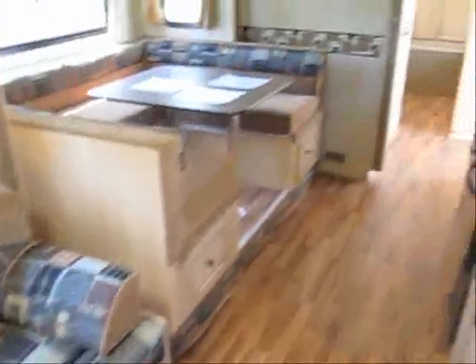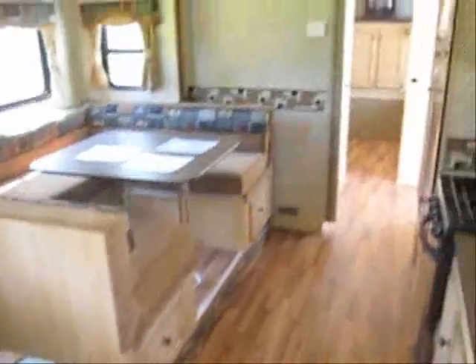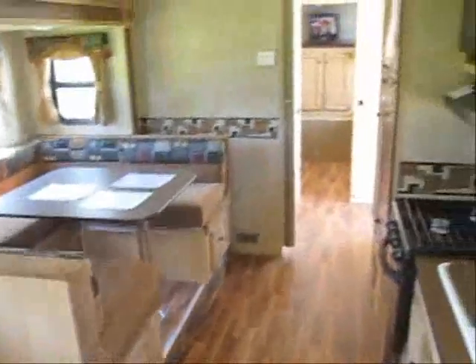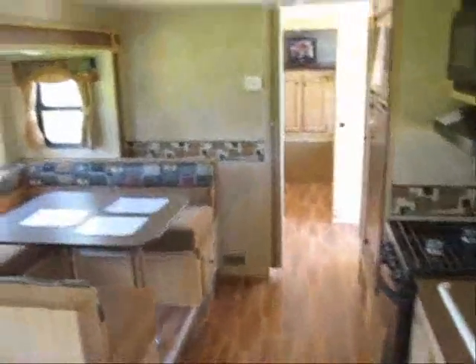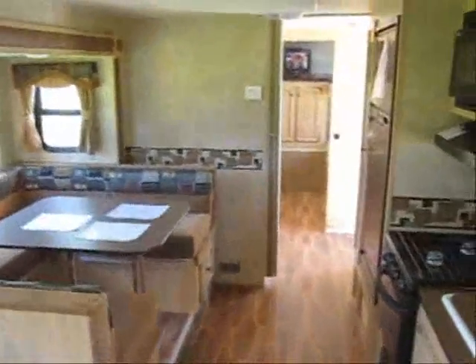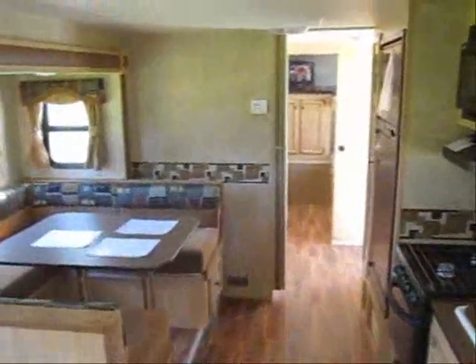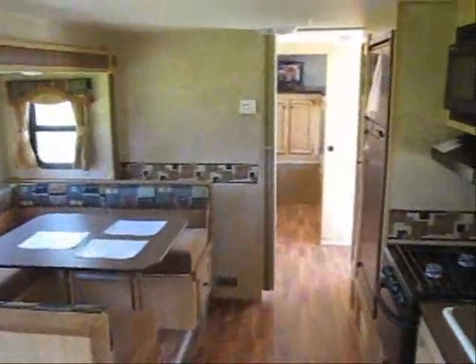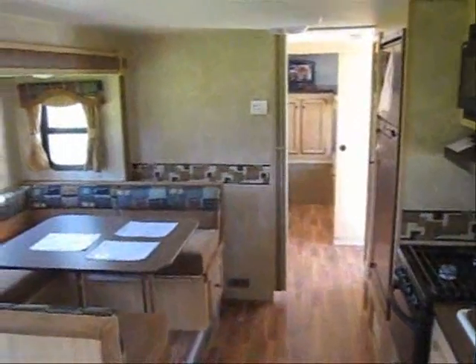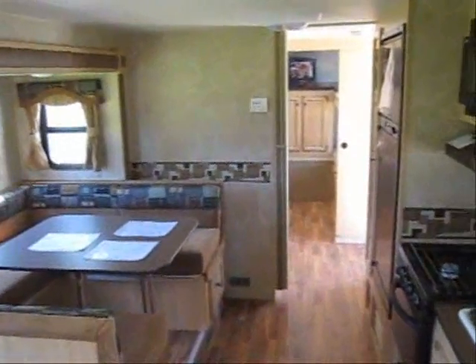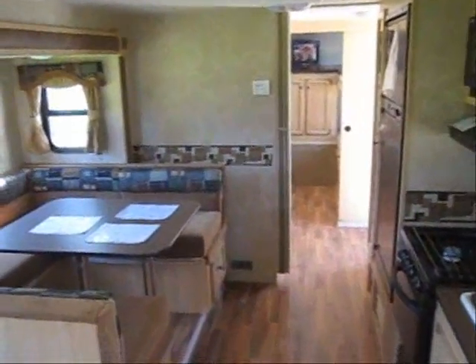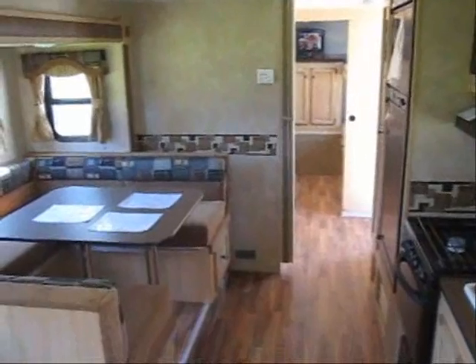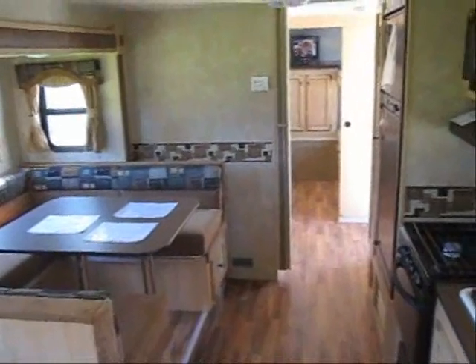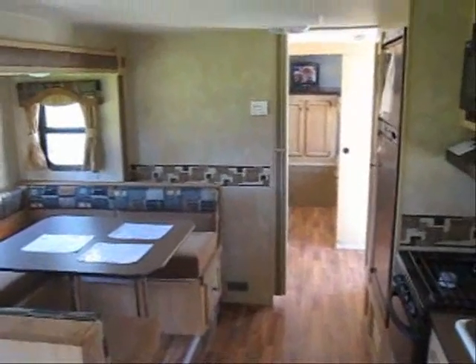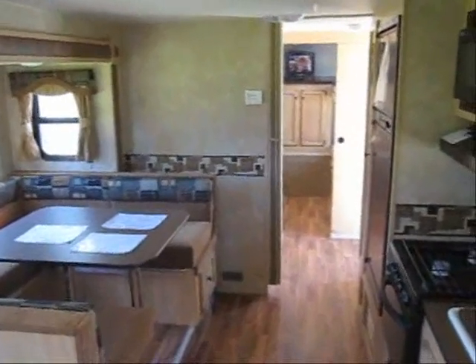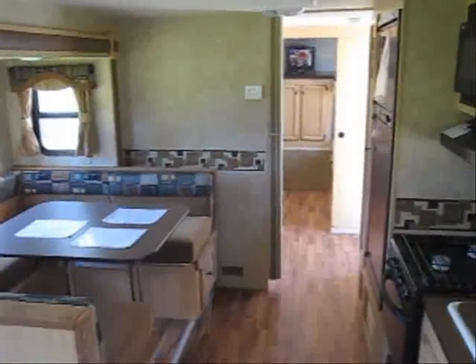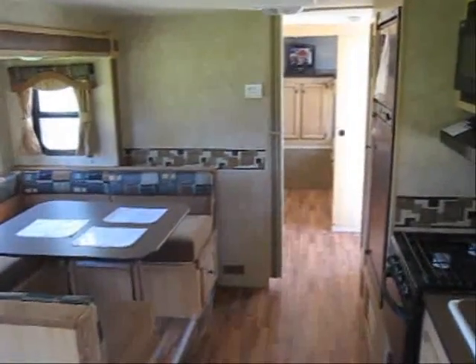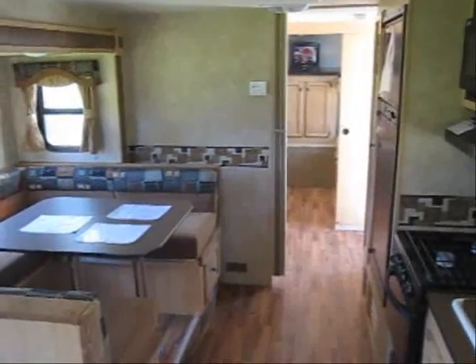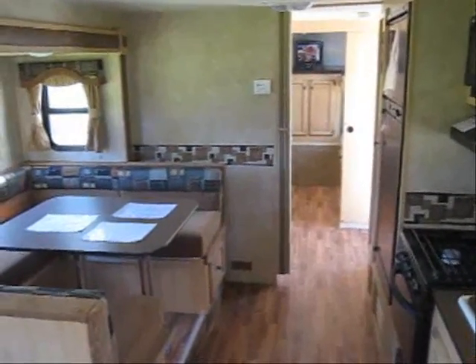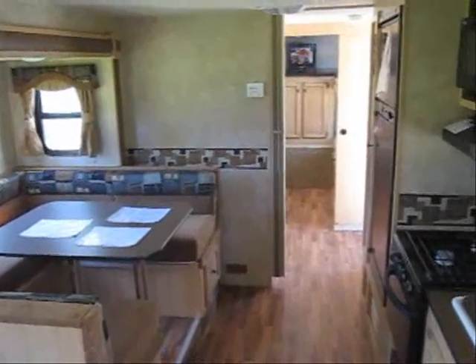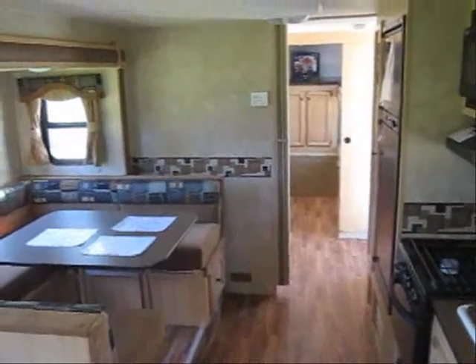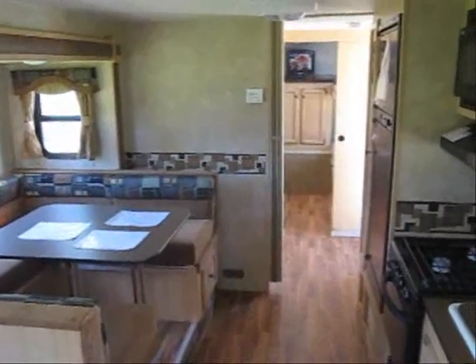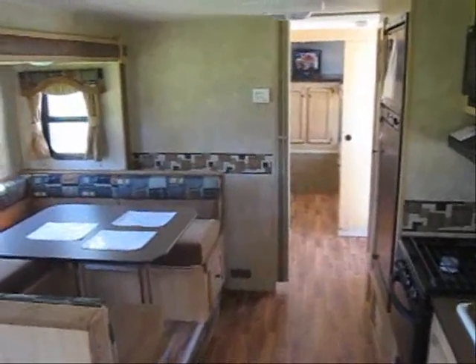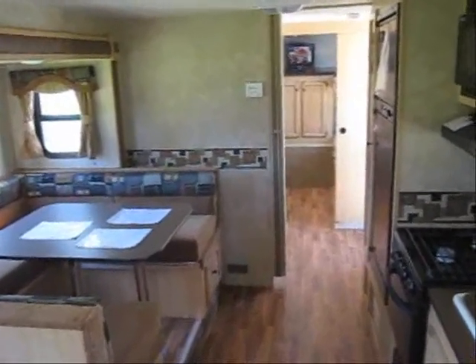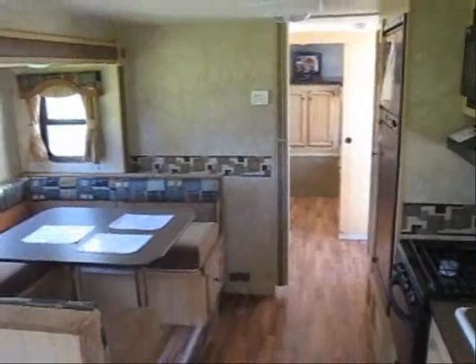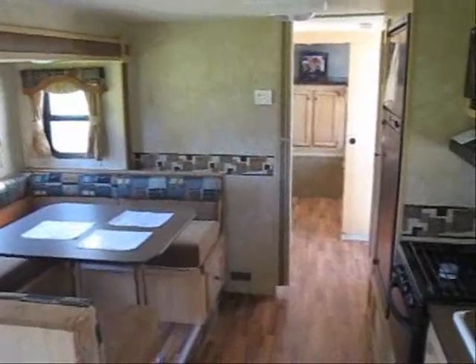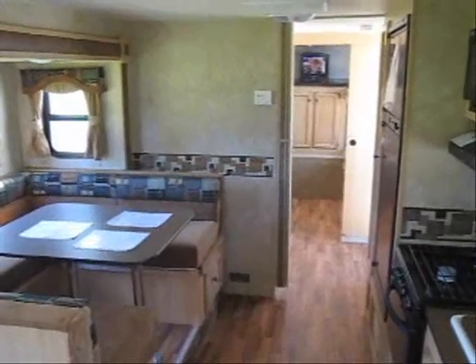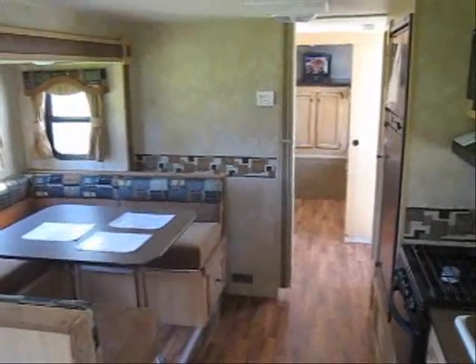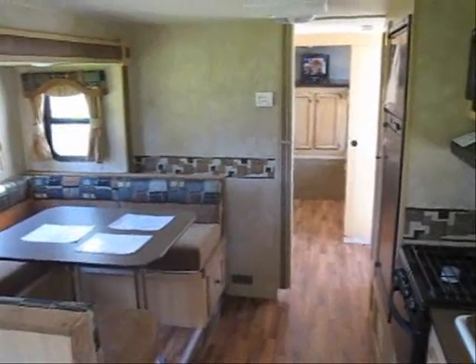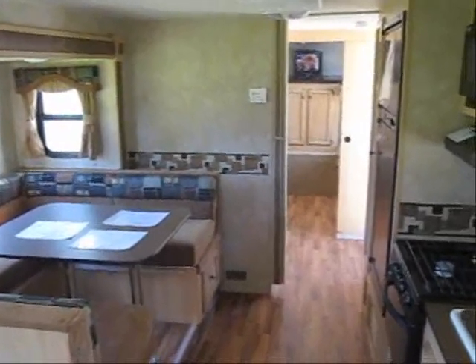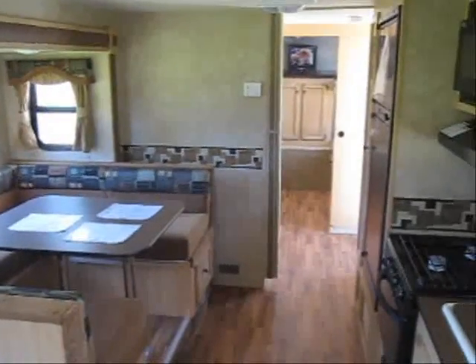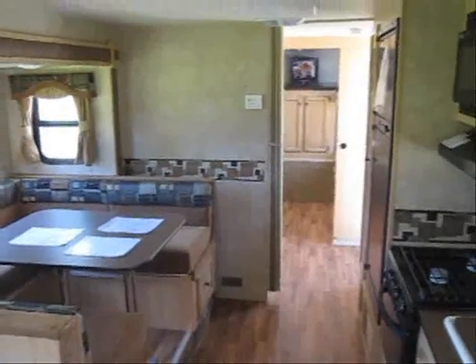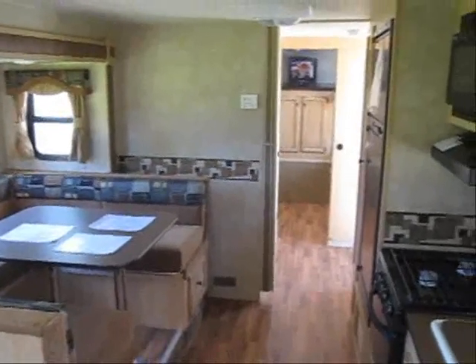Thank you for watching the virtual tour of this 2011 289 SPREE. For the best deals on SPREEs and all RVs, visit advancedcamping.com or give us a call today.